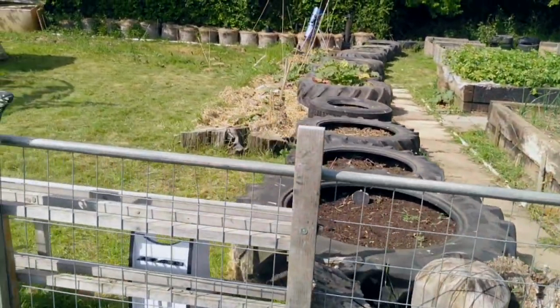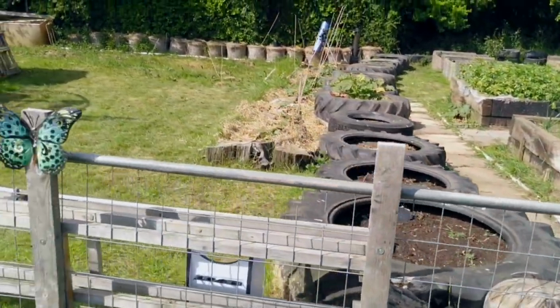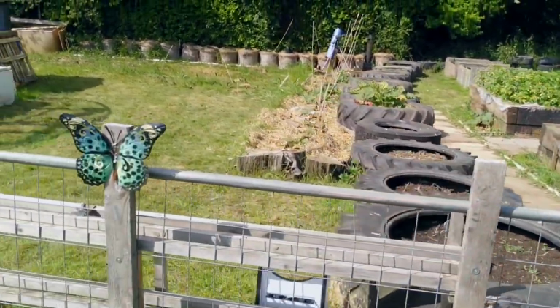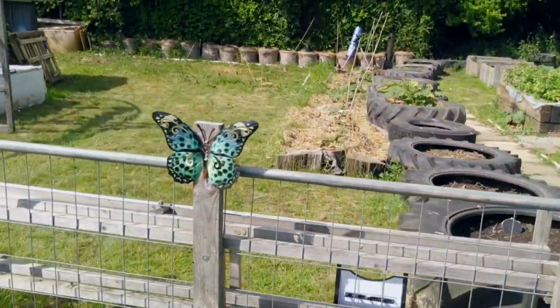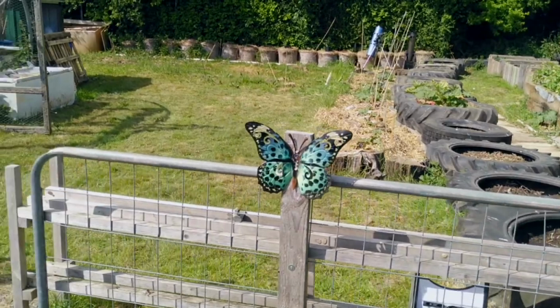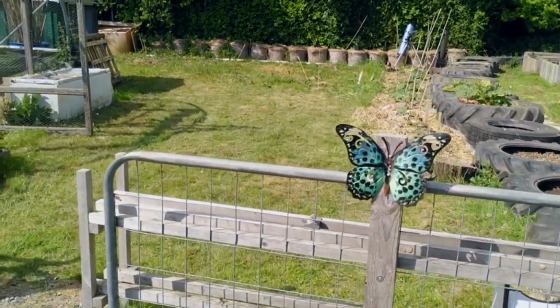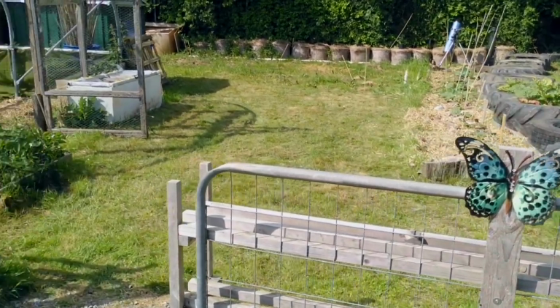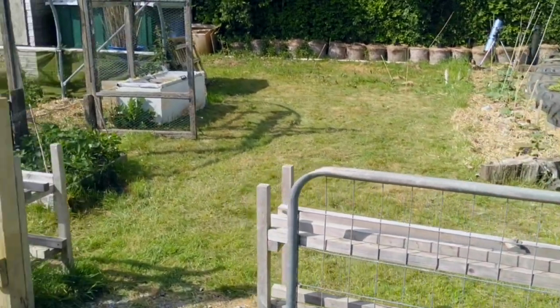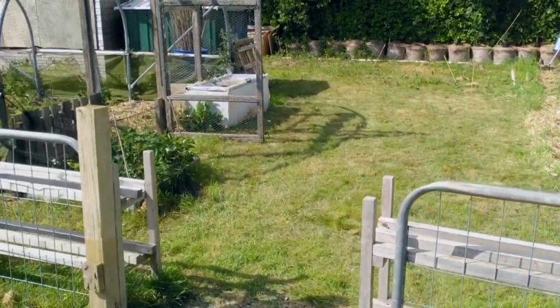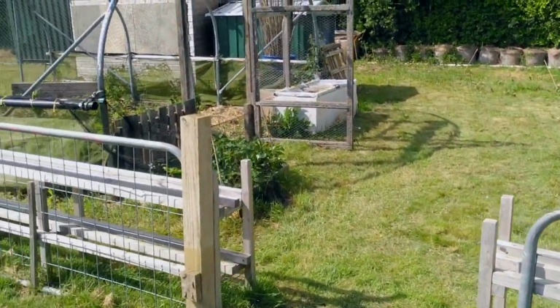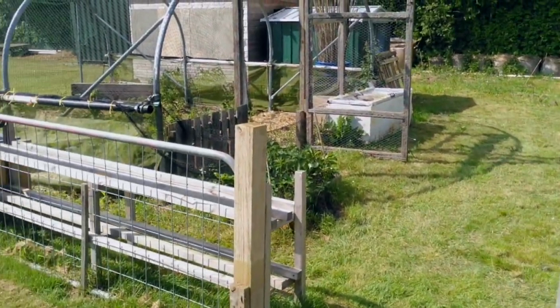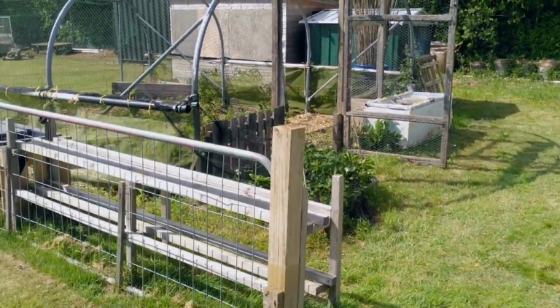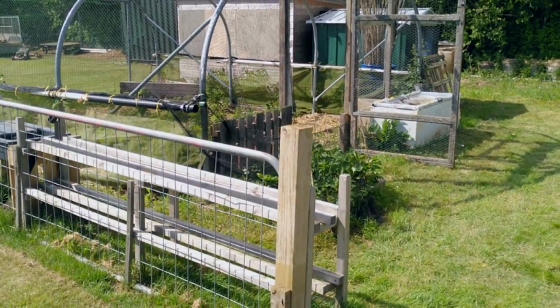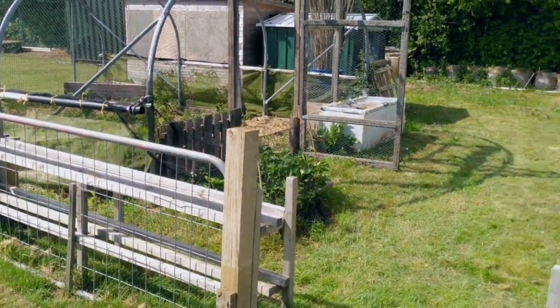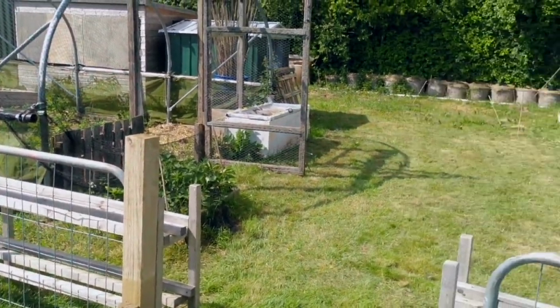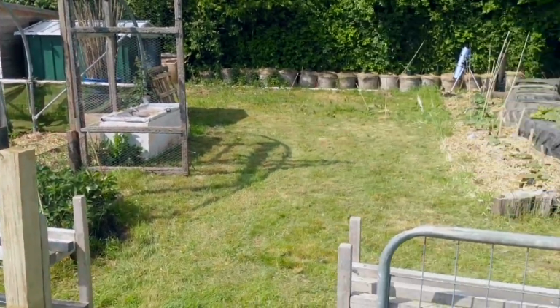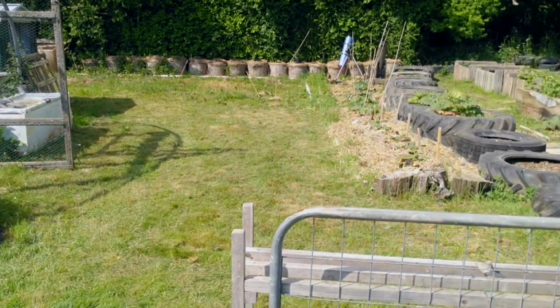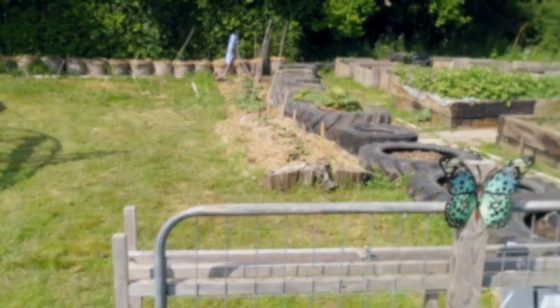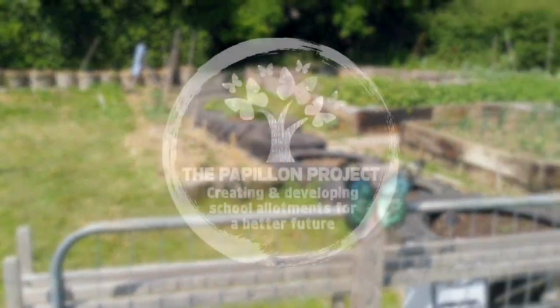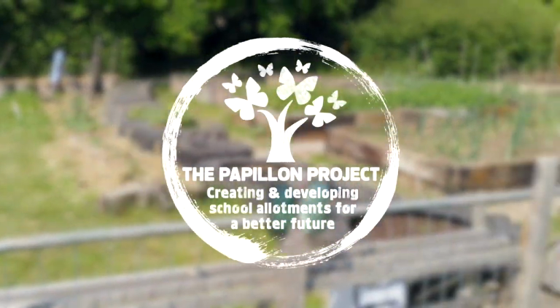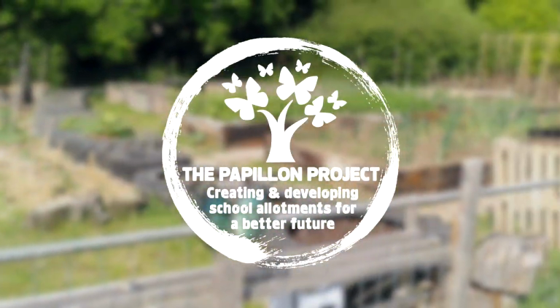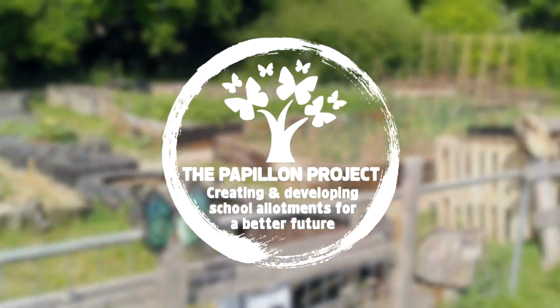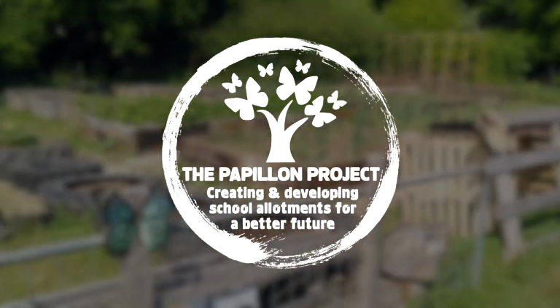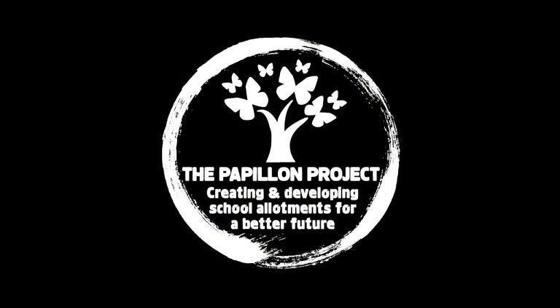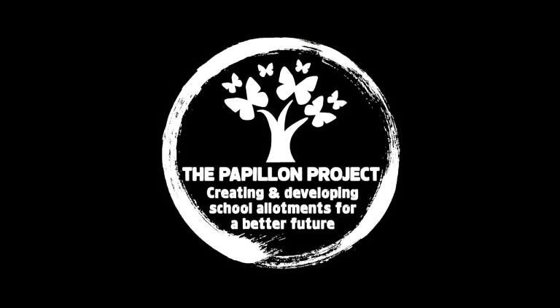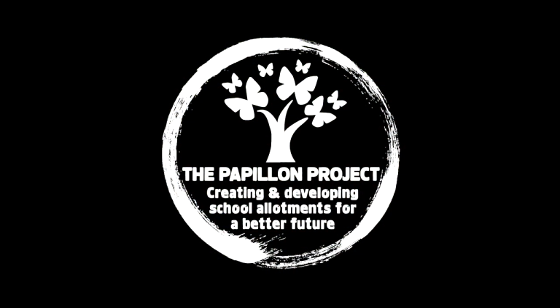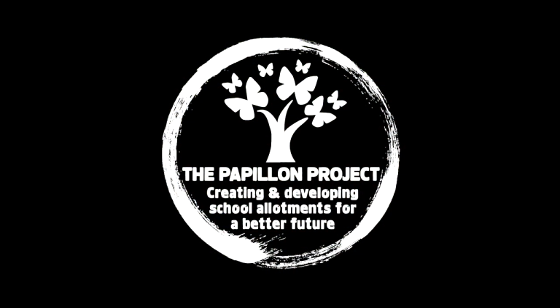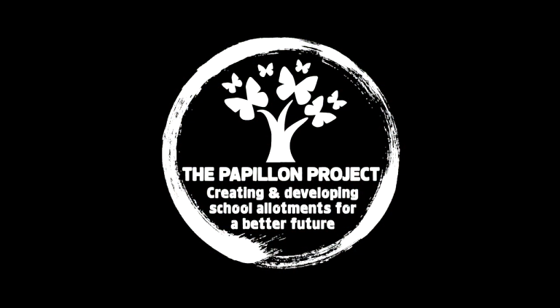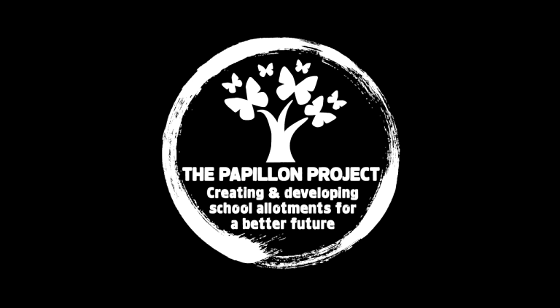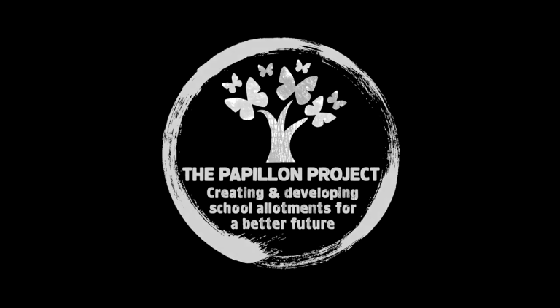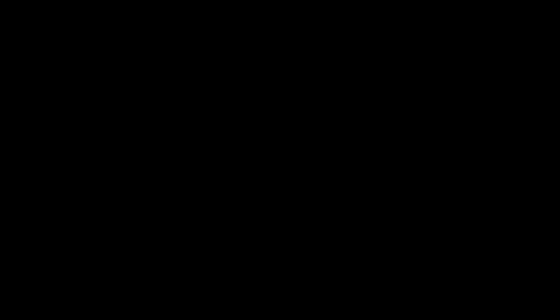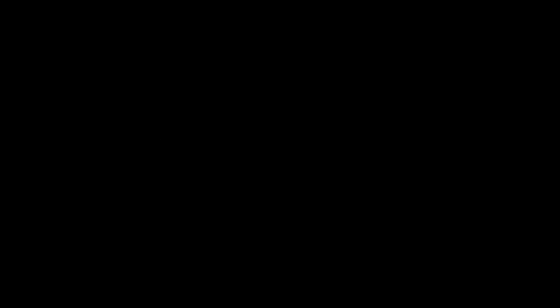Lovely open space there which we passed at the beginning of the tour — very important to have open spaces for children to sit and have their lunch. We hope you enjoyed this virtual tour. This is a really inspirational school allotment, and thank you very much for listening and indeed watching.